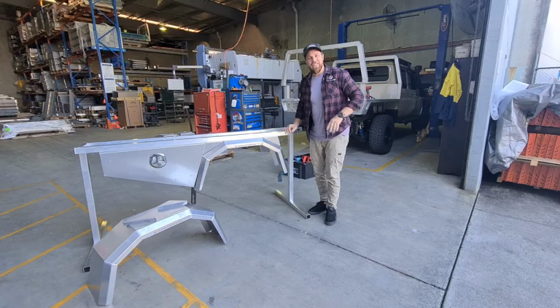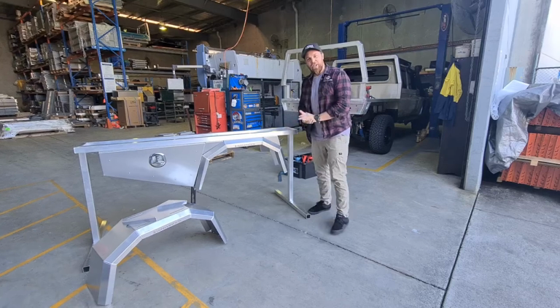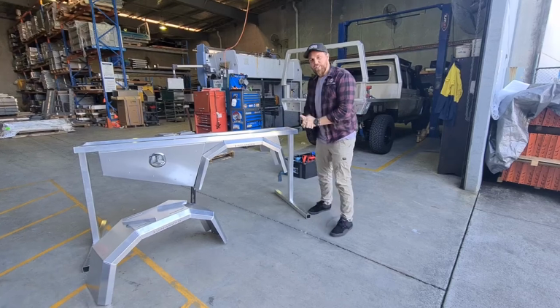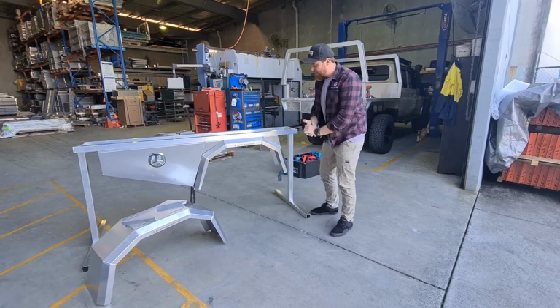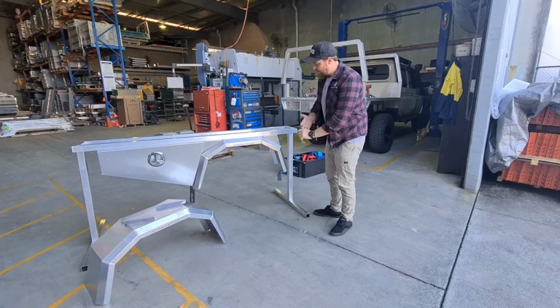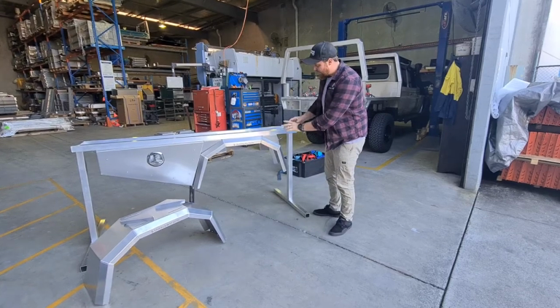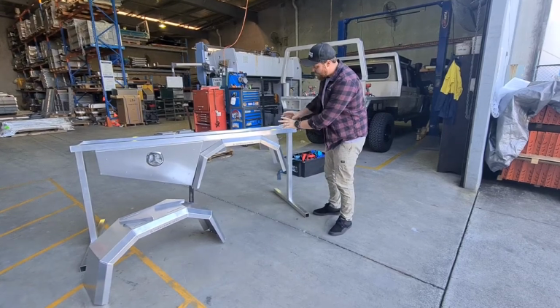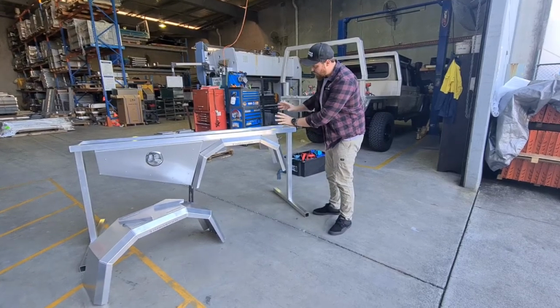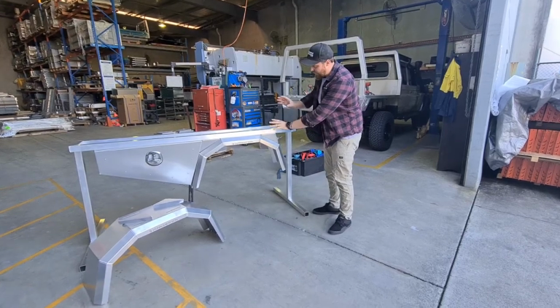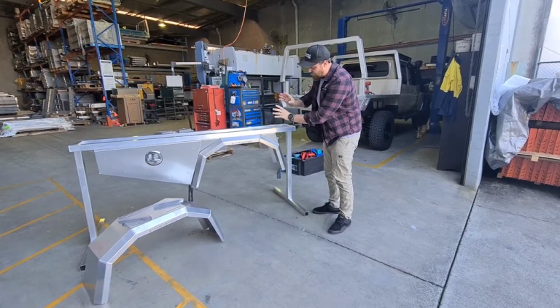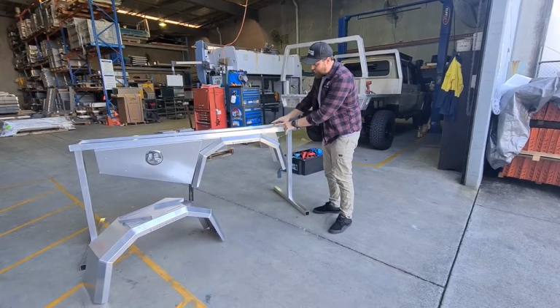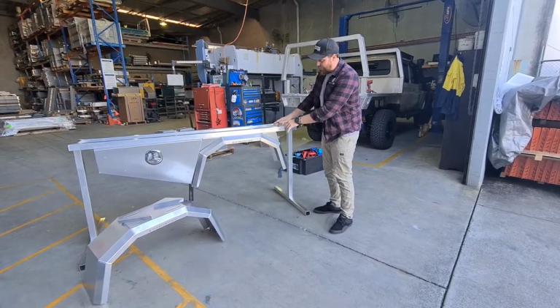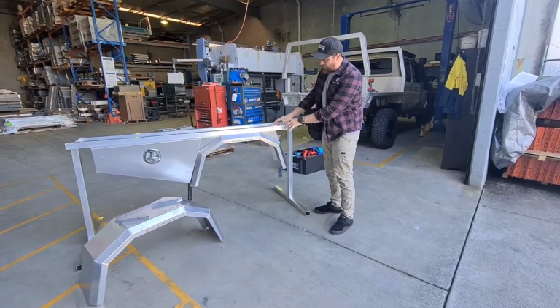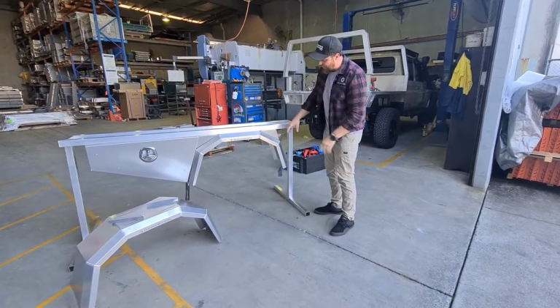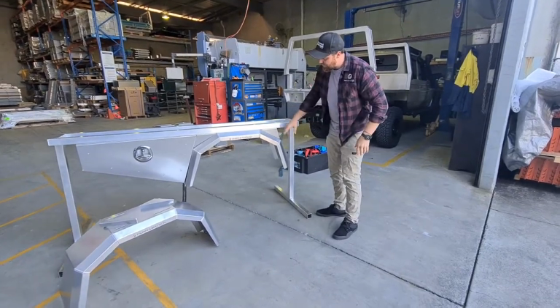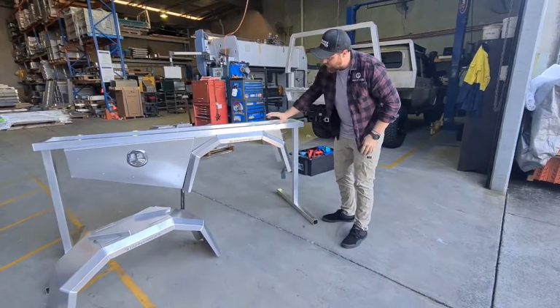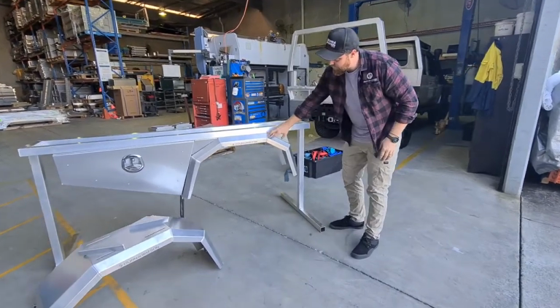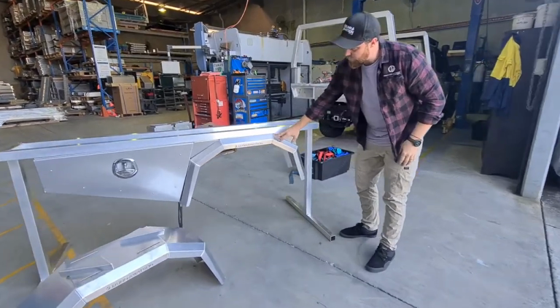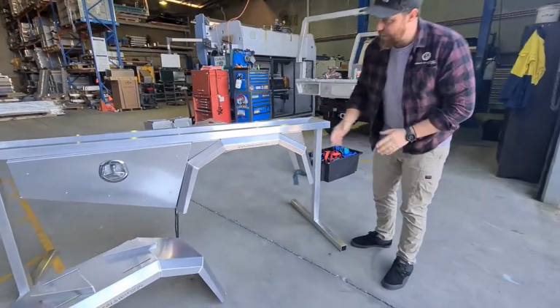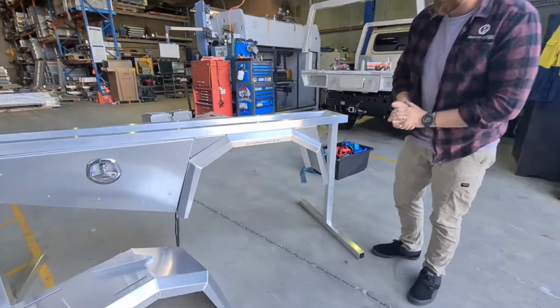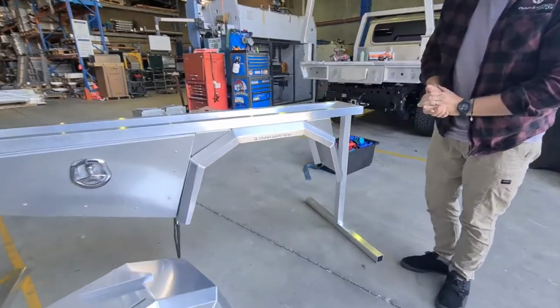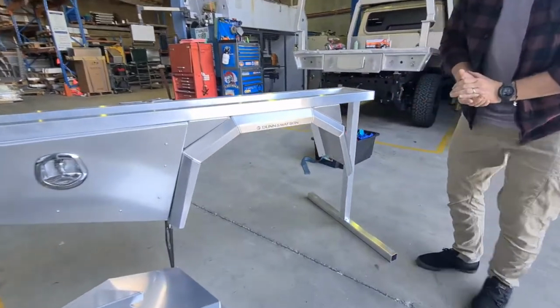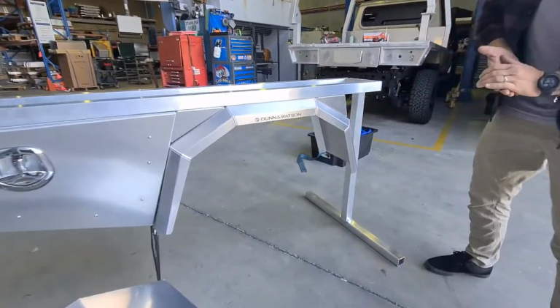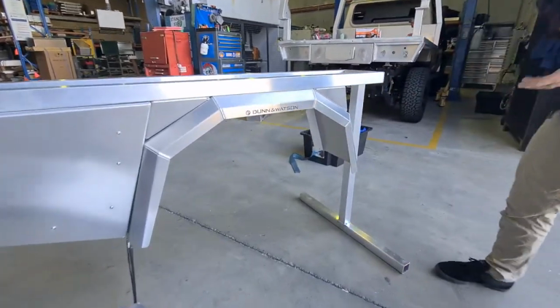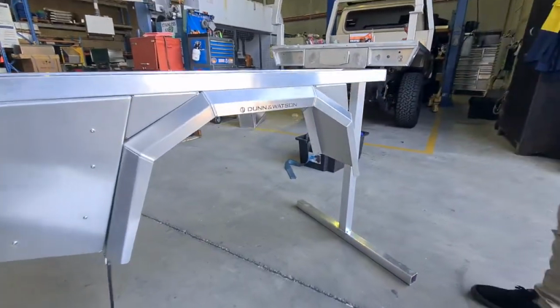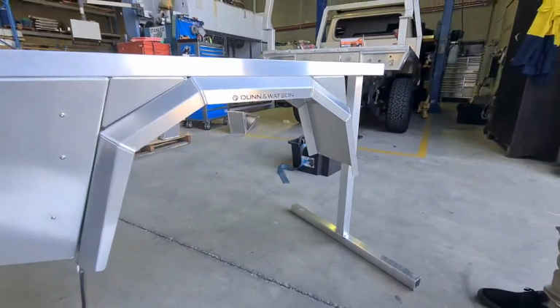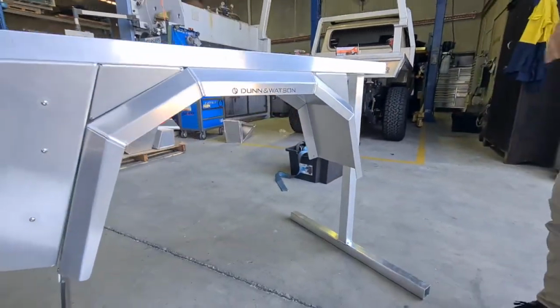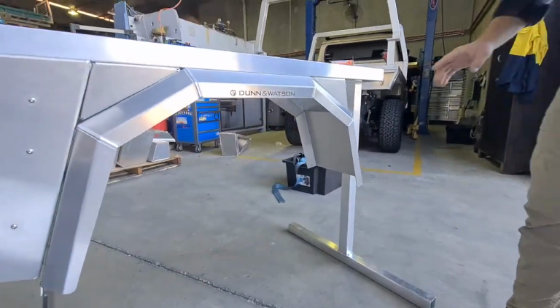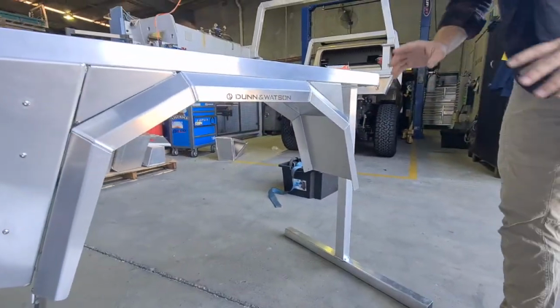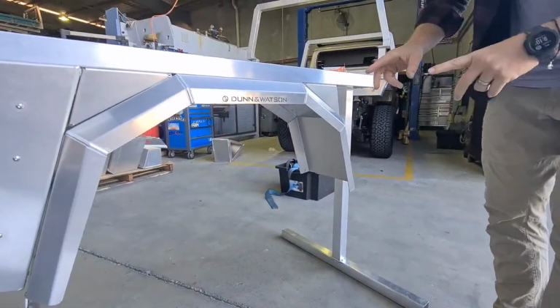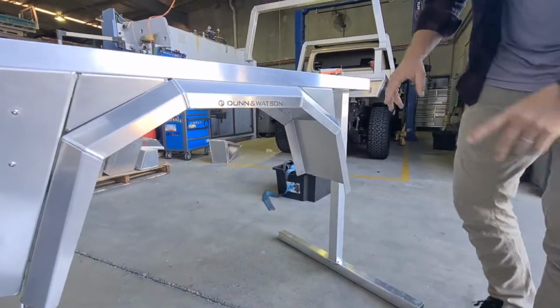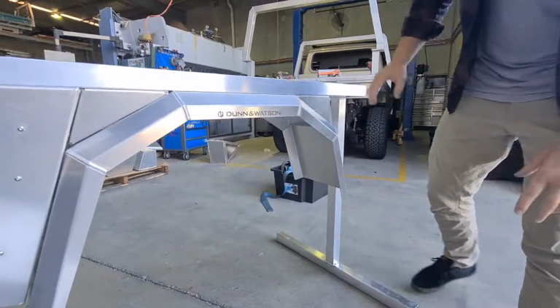G'day guys, Delis here from Dun & Watson, just showing our new double tapered wheel arches. We've just fitted one up to this stand. We'll have it coming on a vehicle shortly, but I just wanted to show you today.